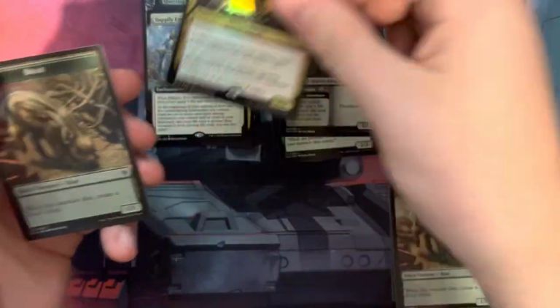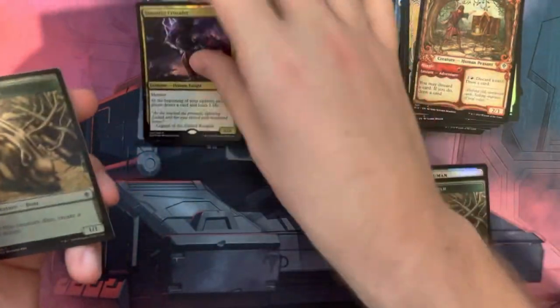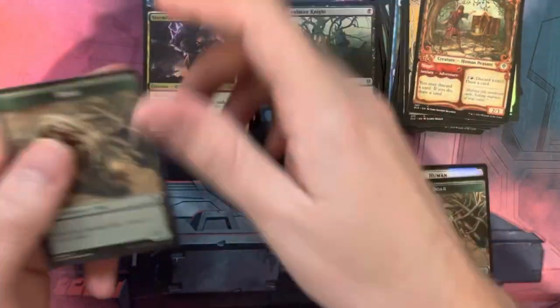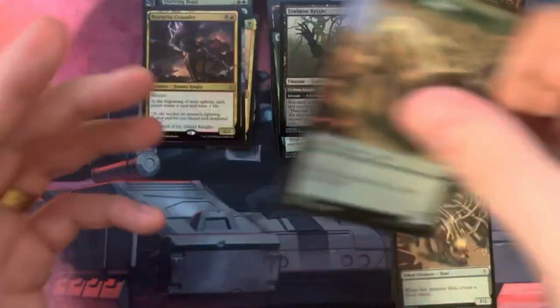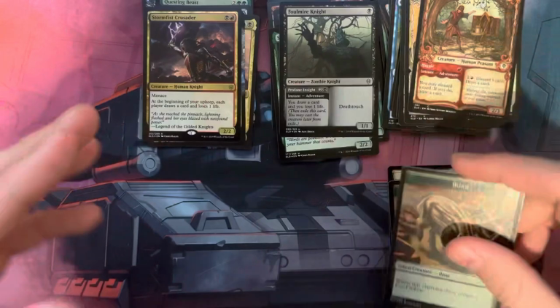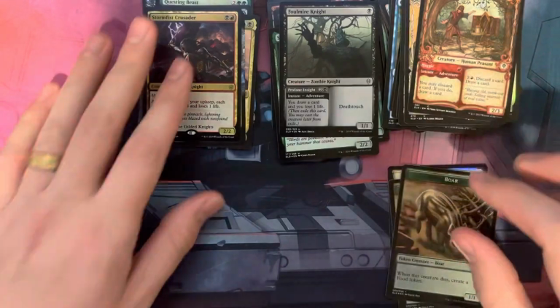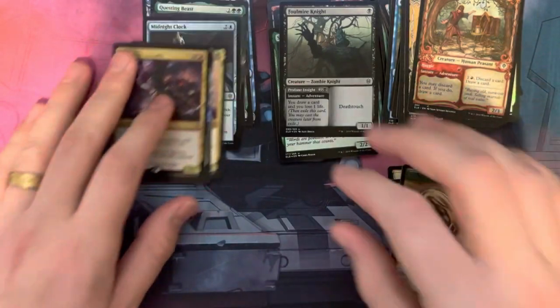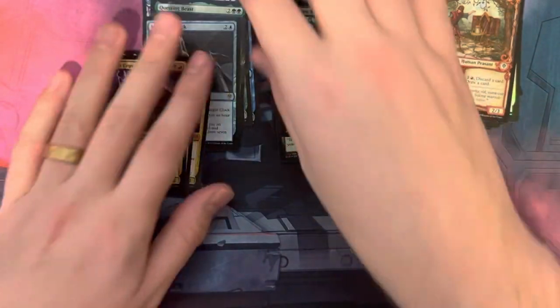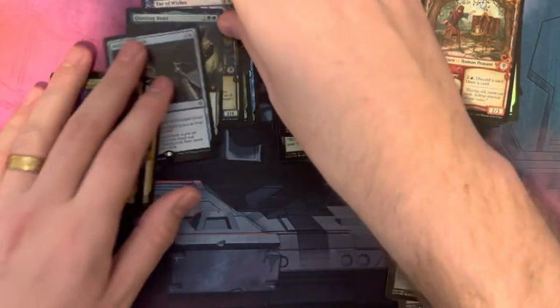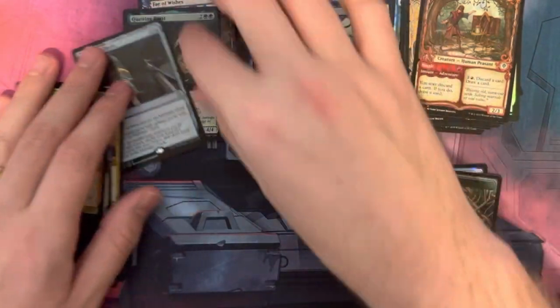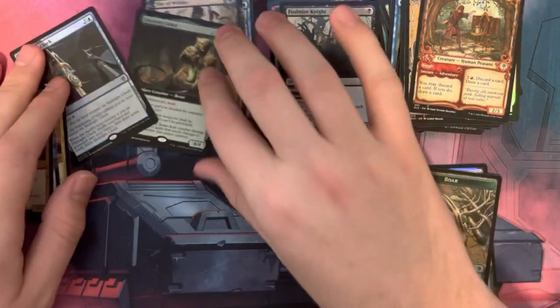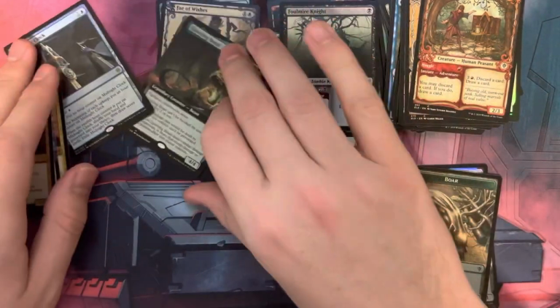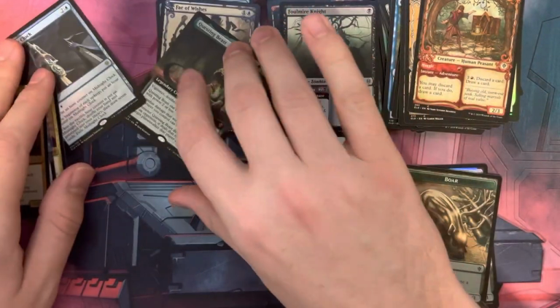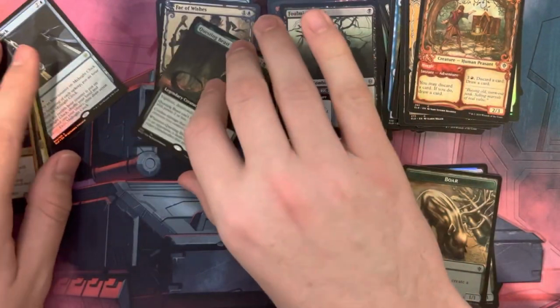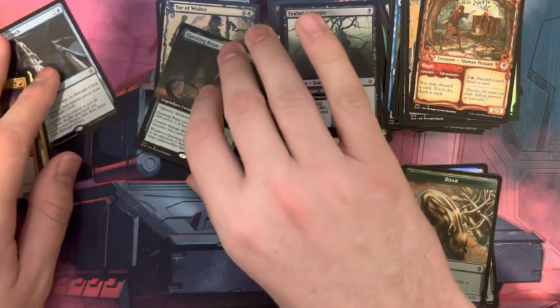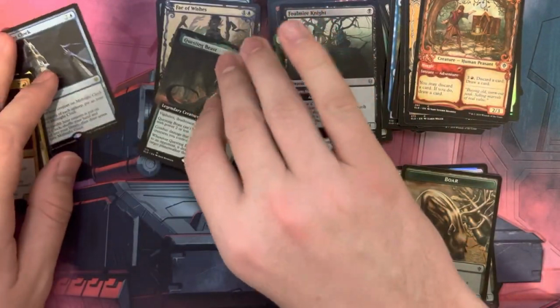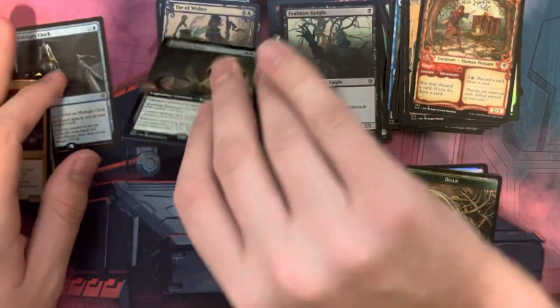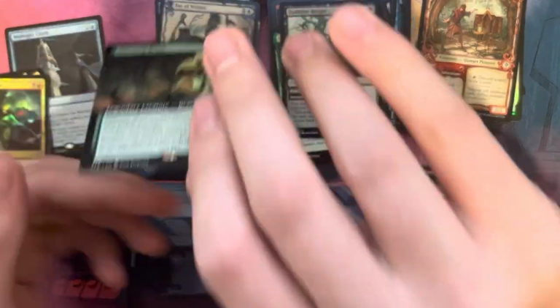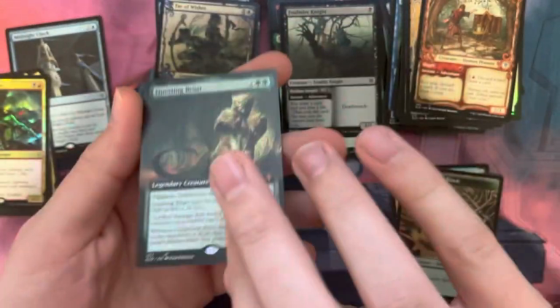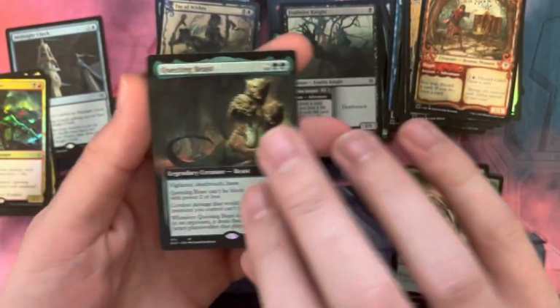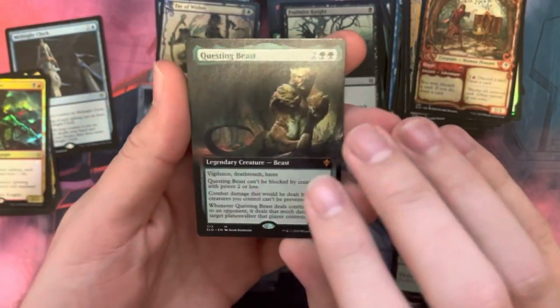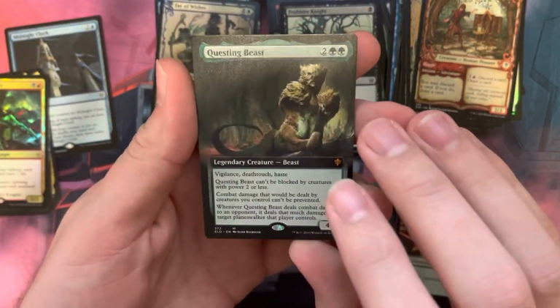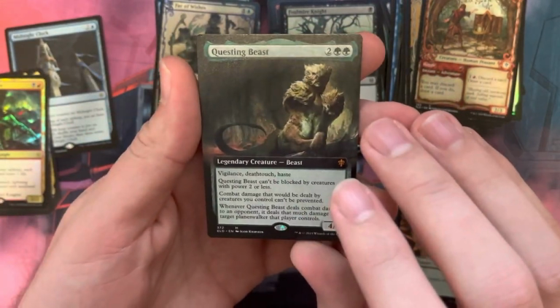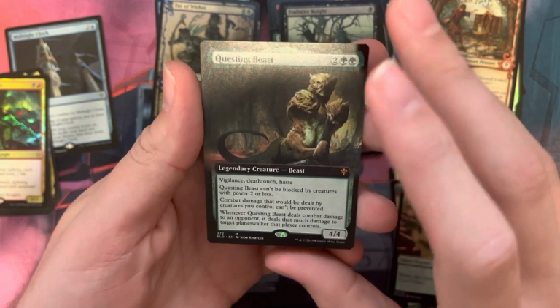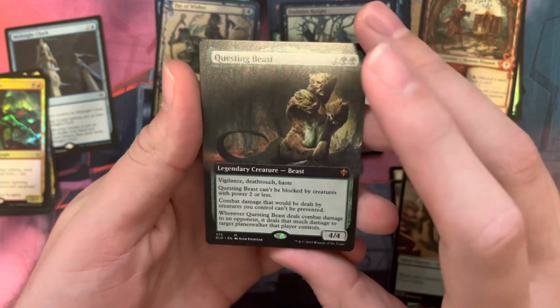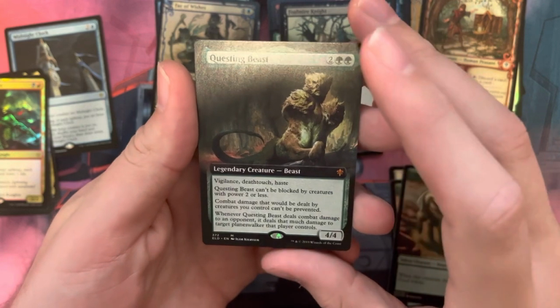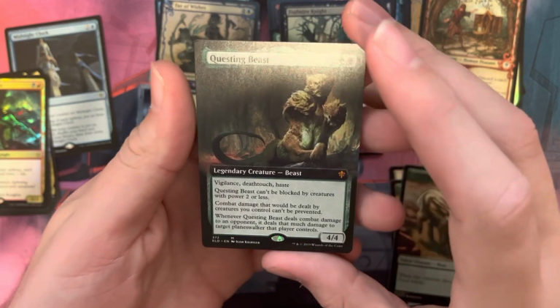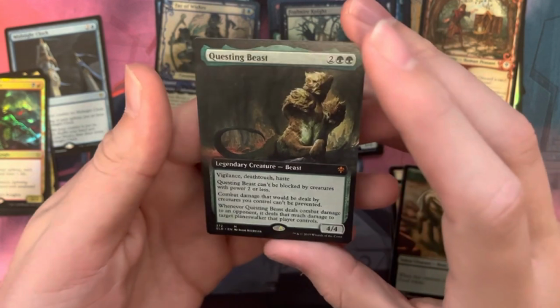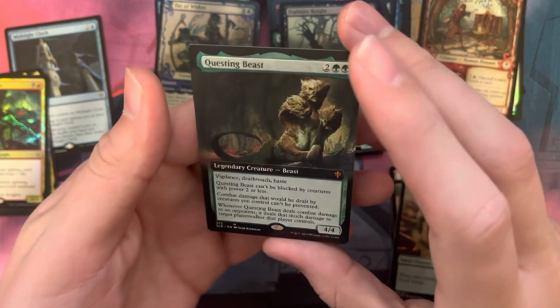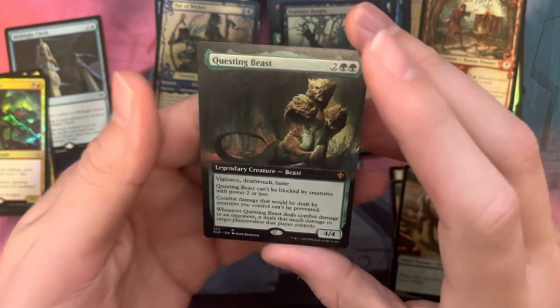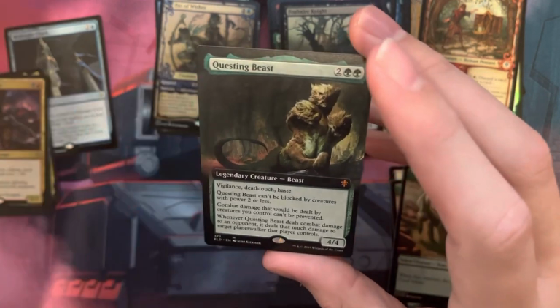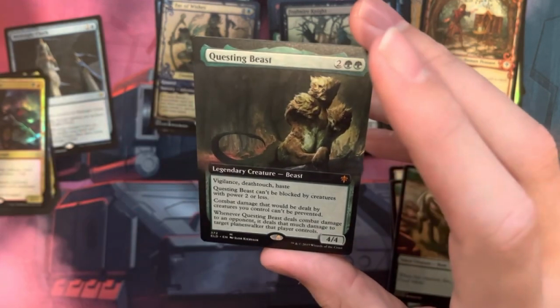No Great Hinge. Best pull that we got was Questing Beast, which is a Mythic. Alright, I'll see y'all next time on Big Time Pools.